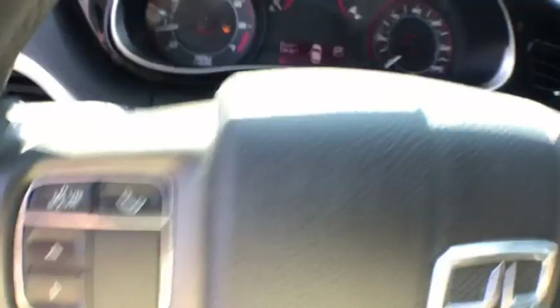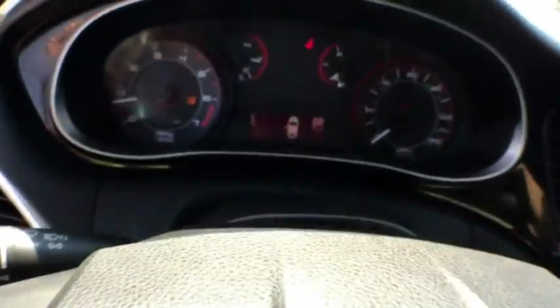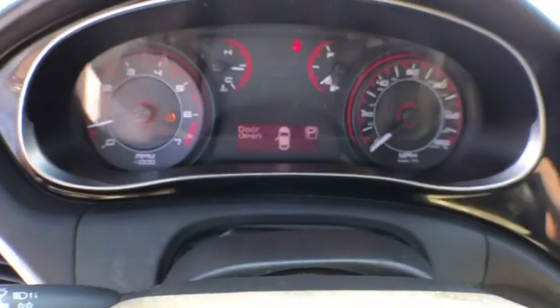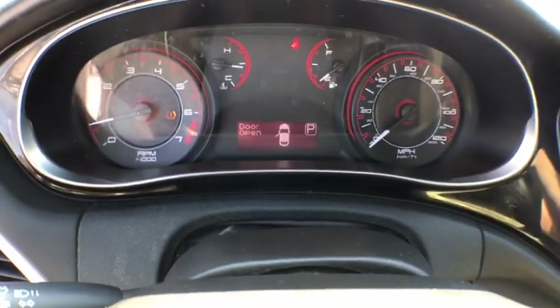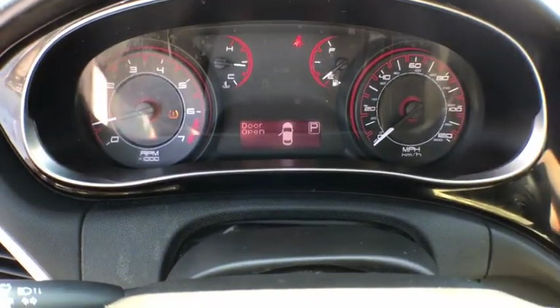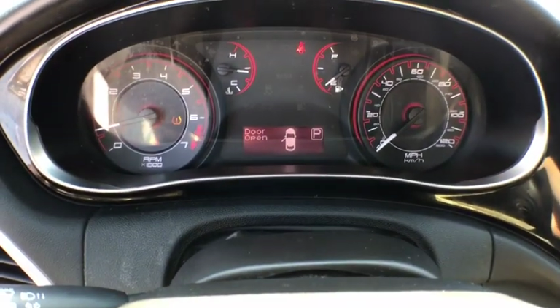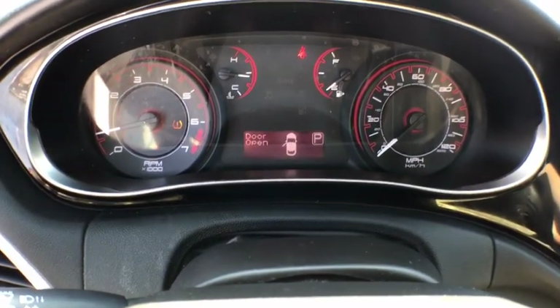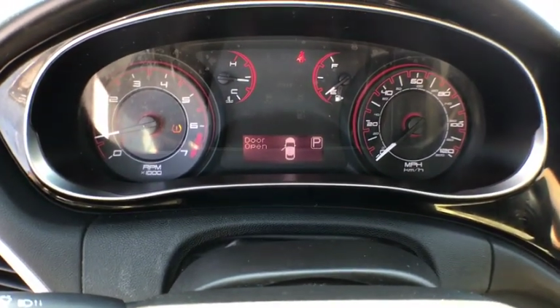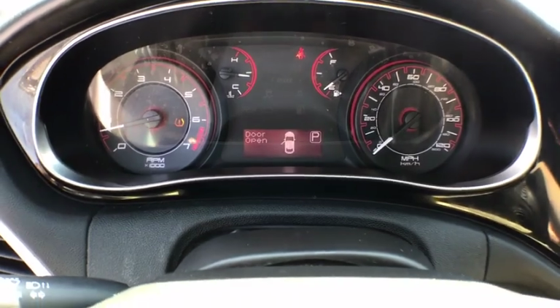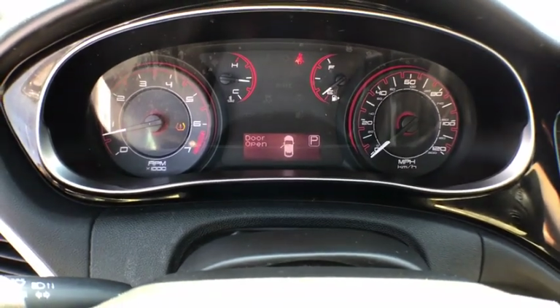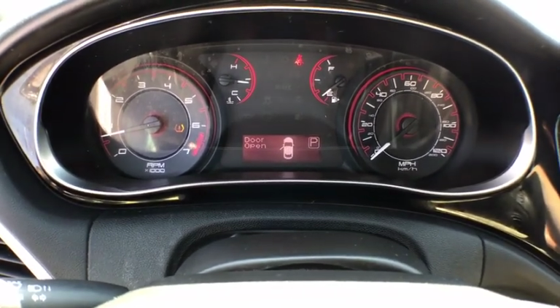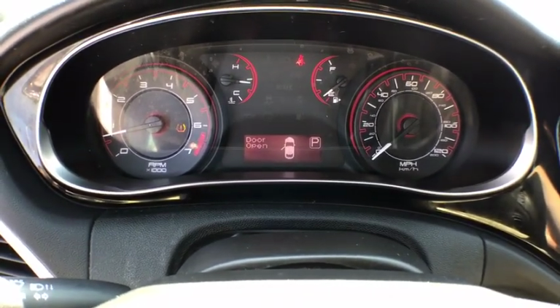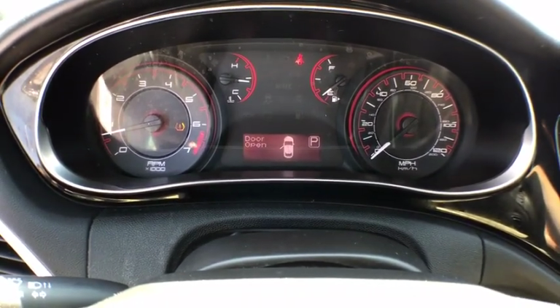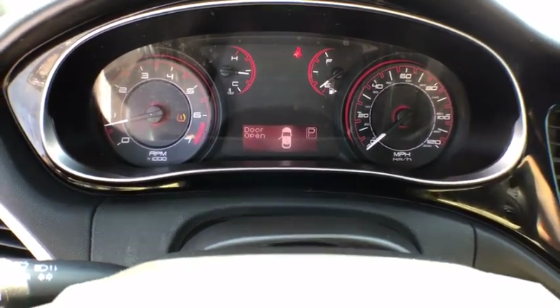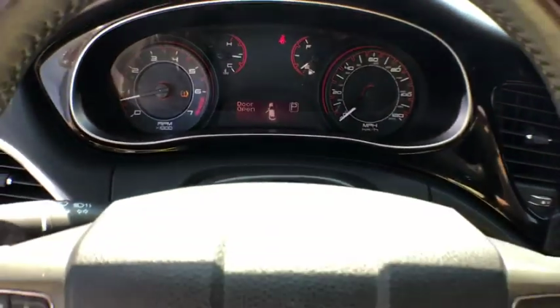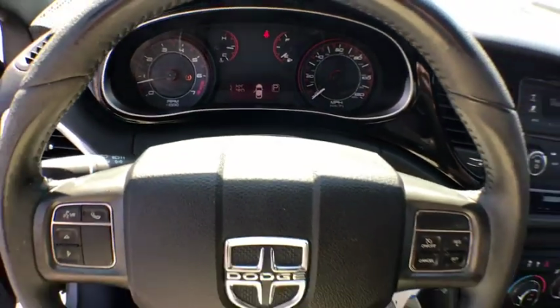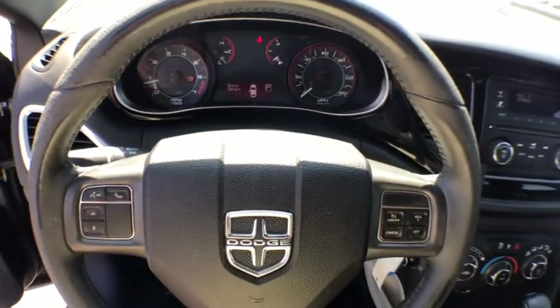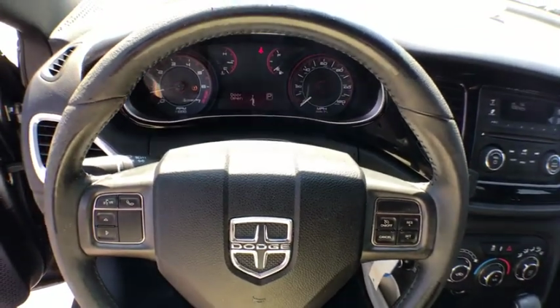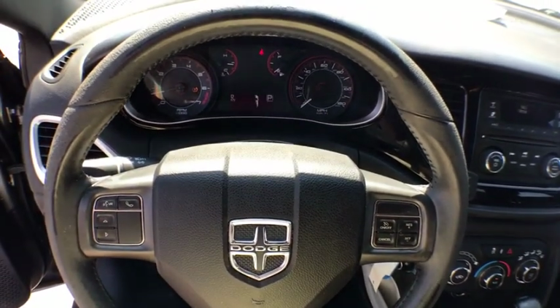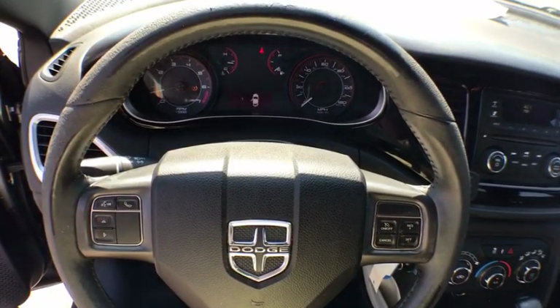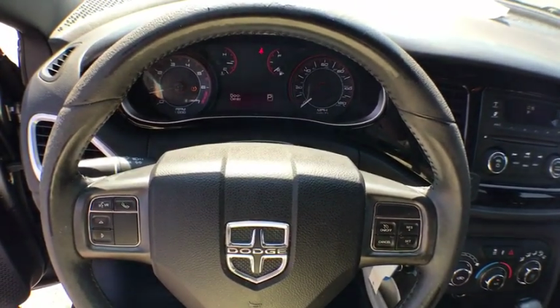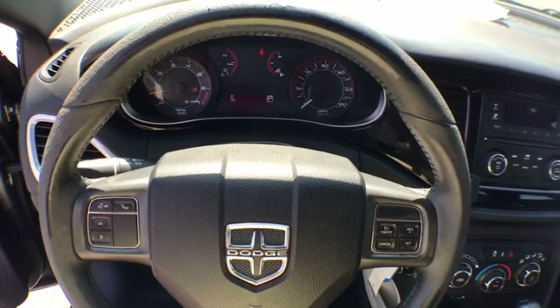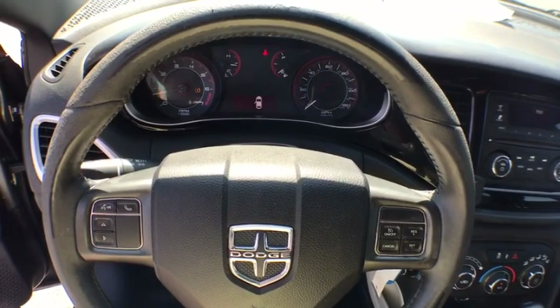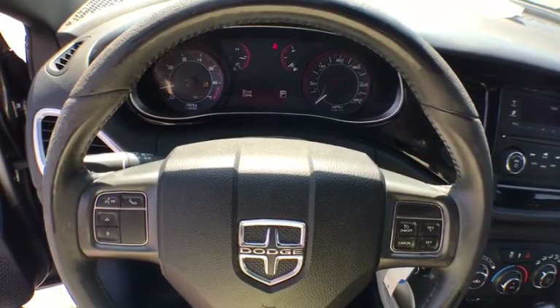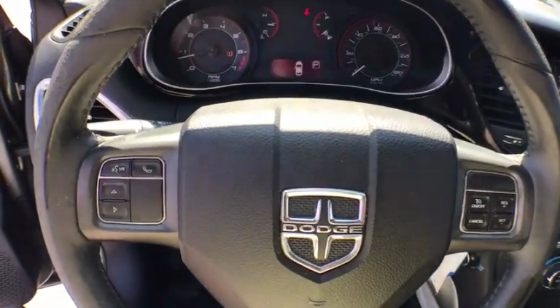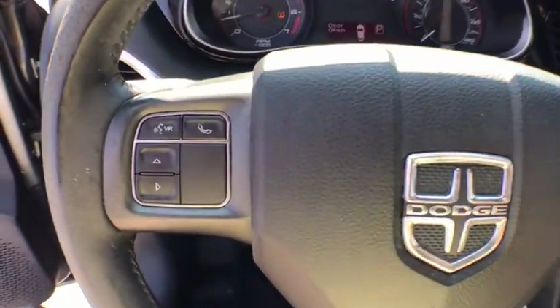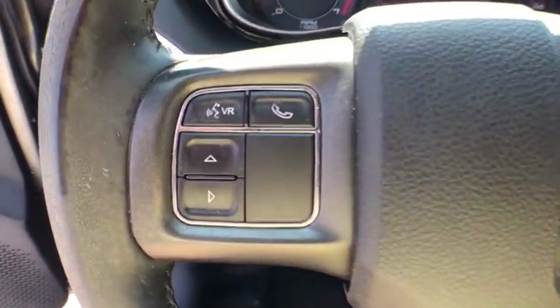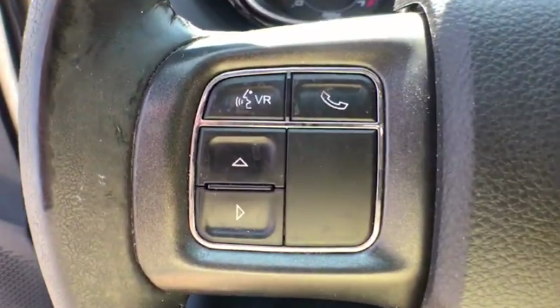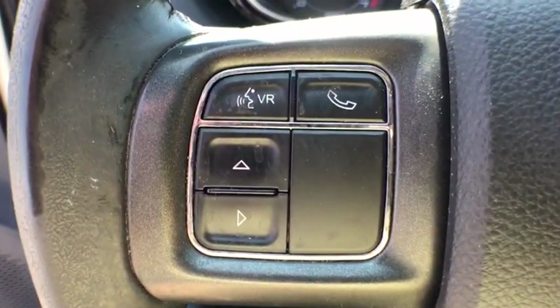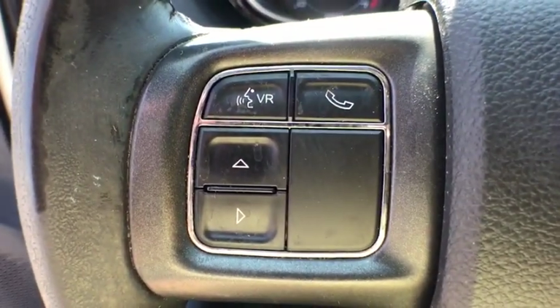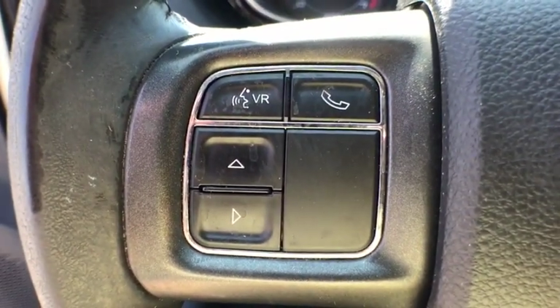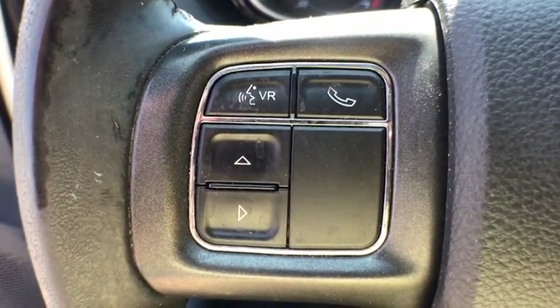Trip computer, rear window defroster, electronic stability control, fog lamps, power windows, security system, brake assist, remote keyless entry, panic alarm, Uconnect hands-free group.